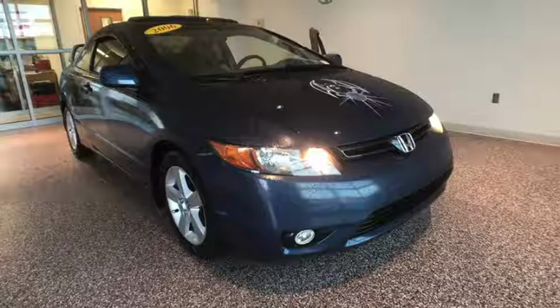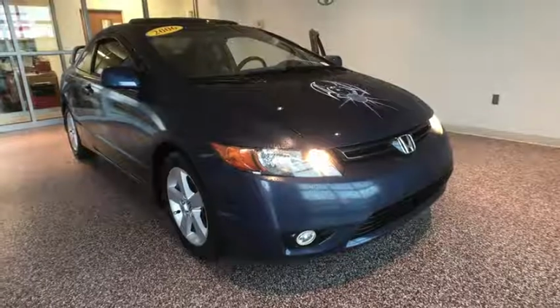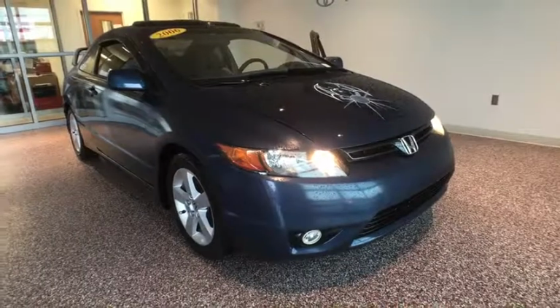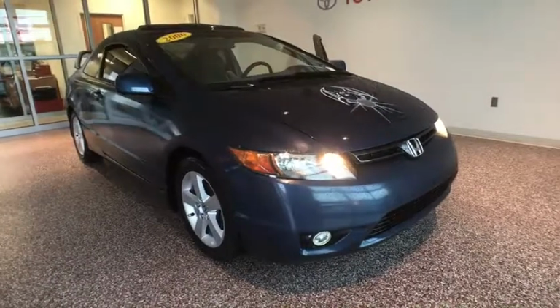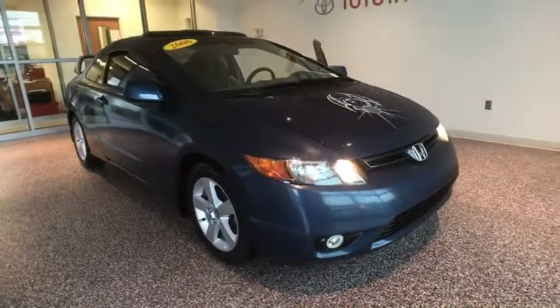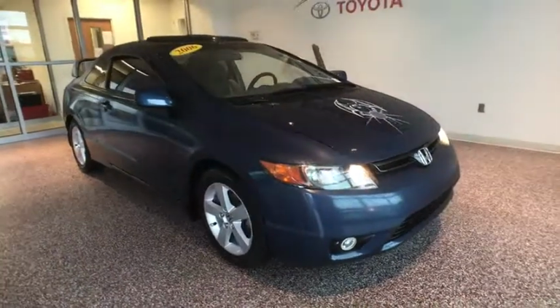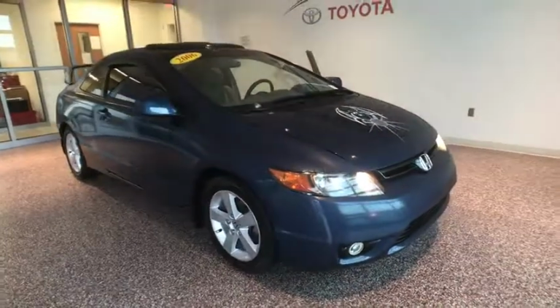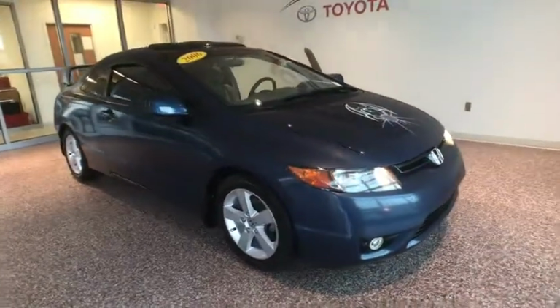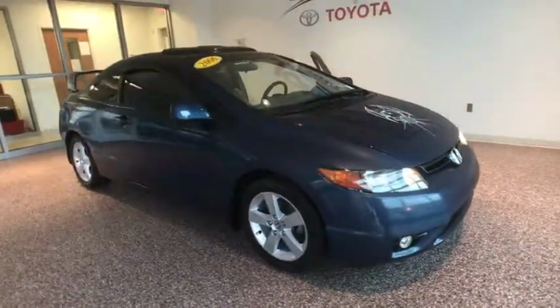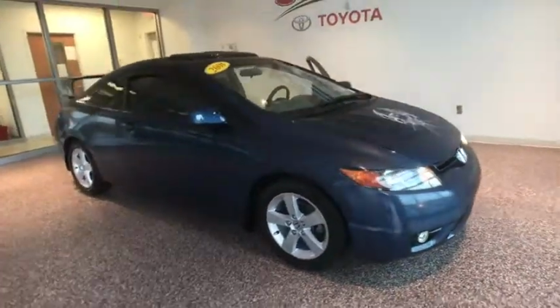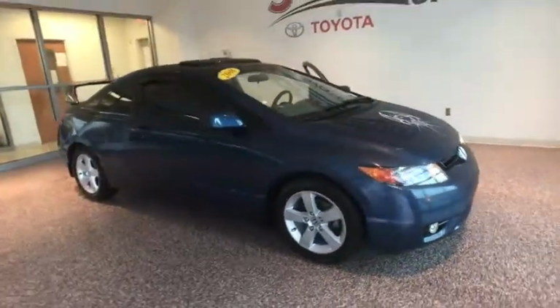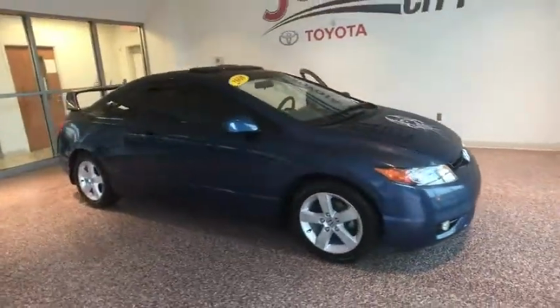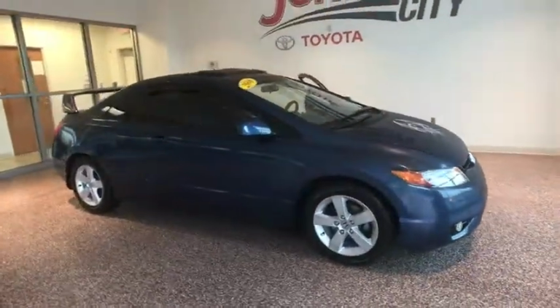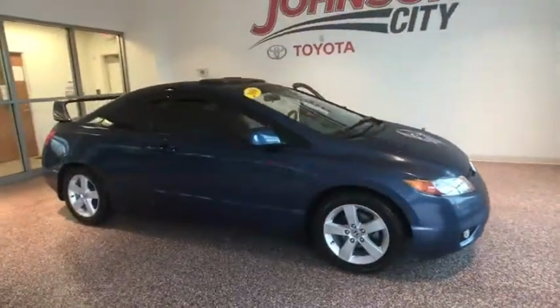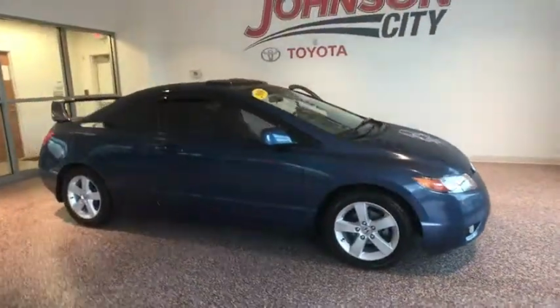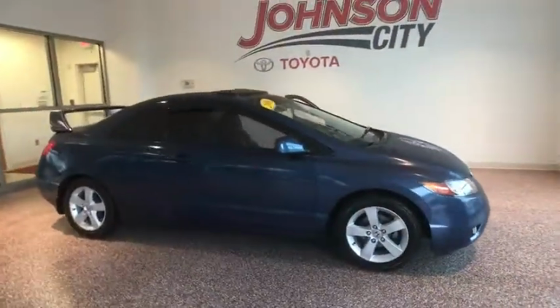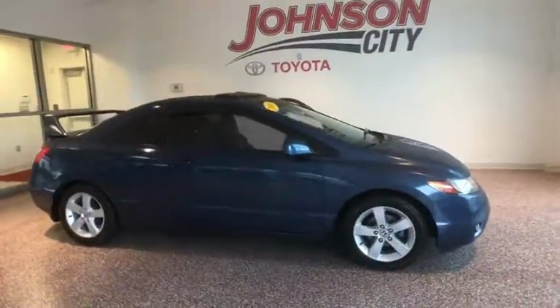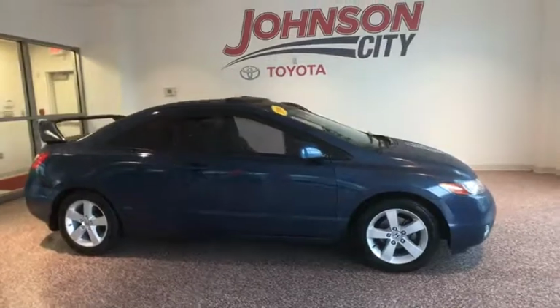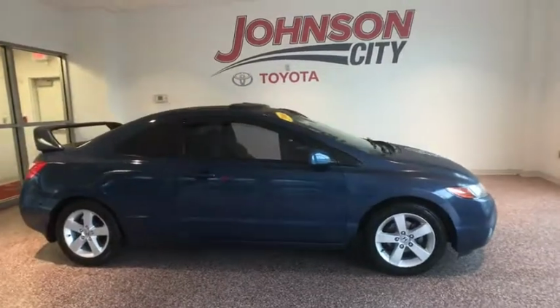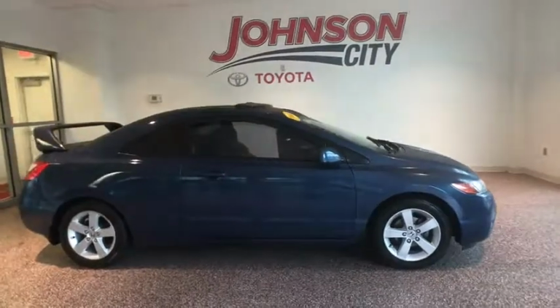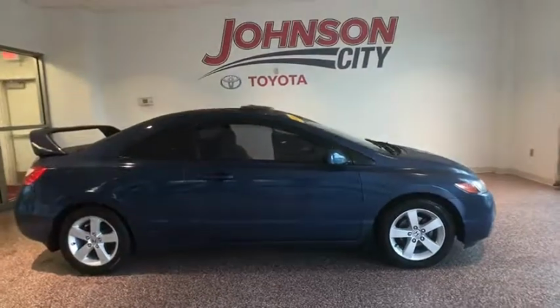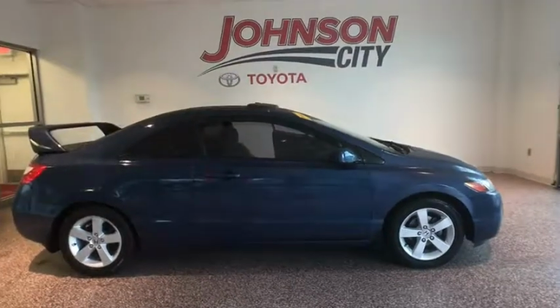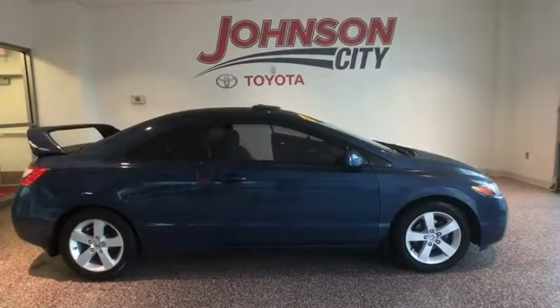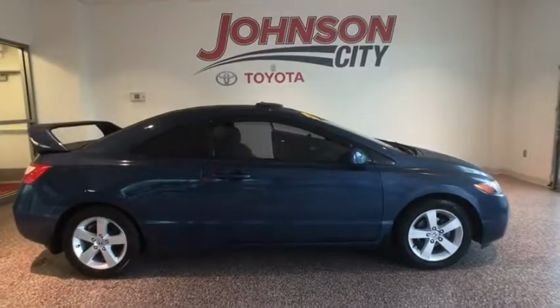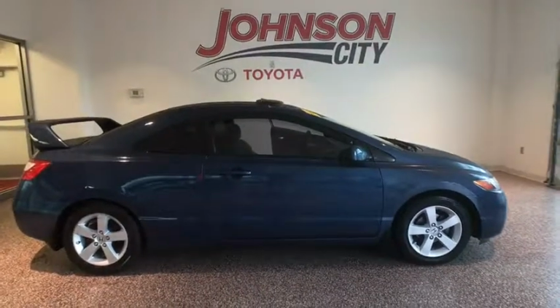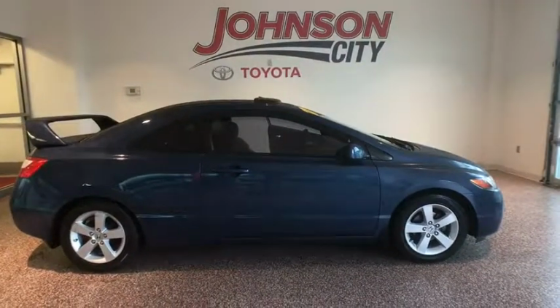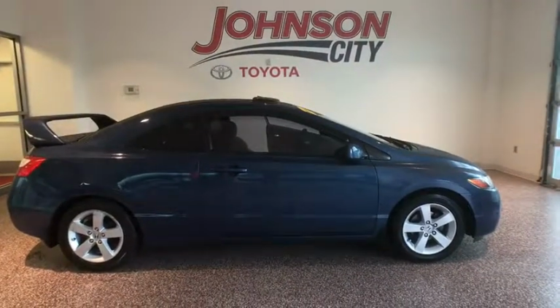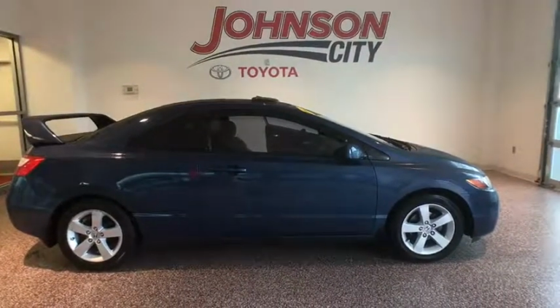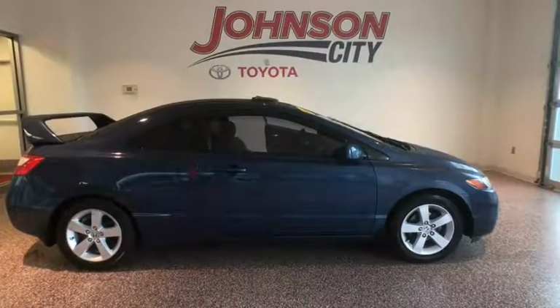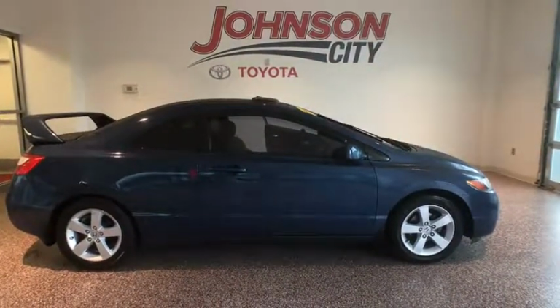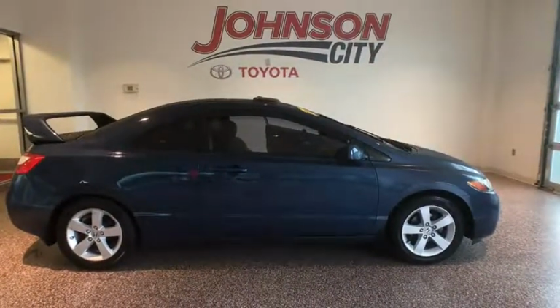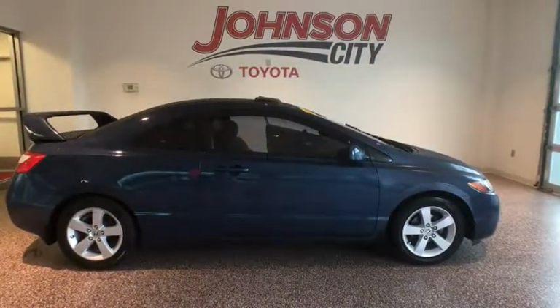The 2006 Honda Civic. Practical, awesome gas mileage, and incredibly reliable. This vehicle has less than 100,000 miles.